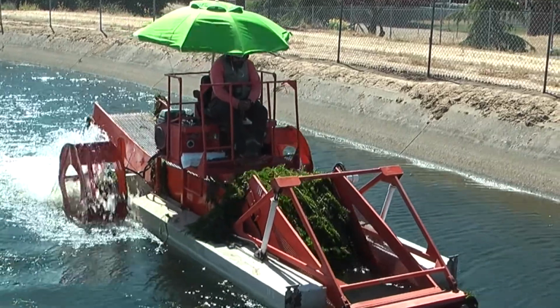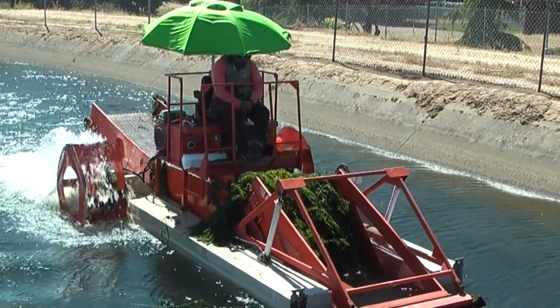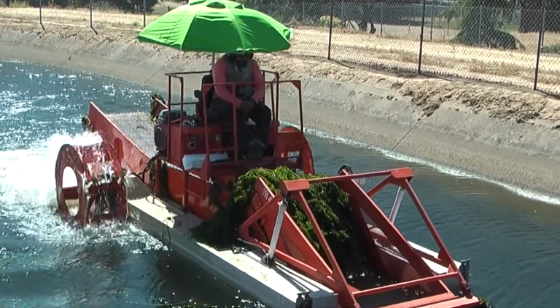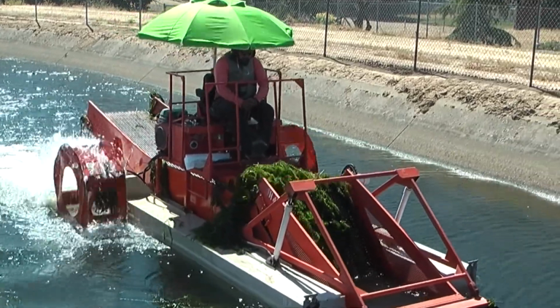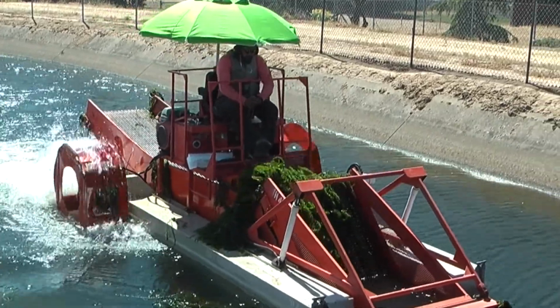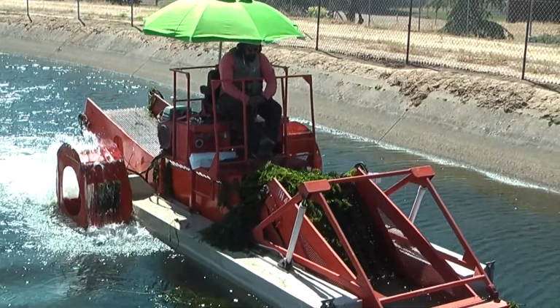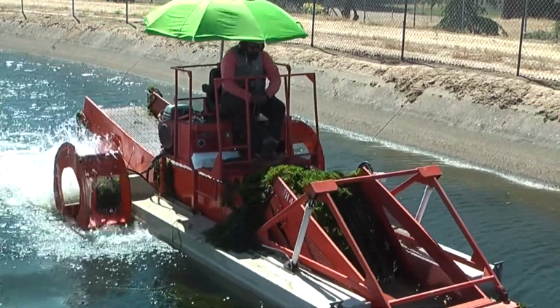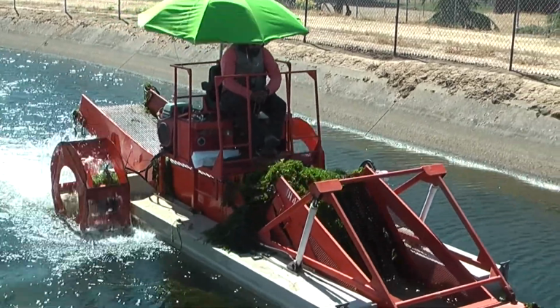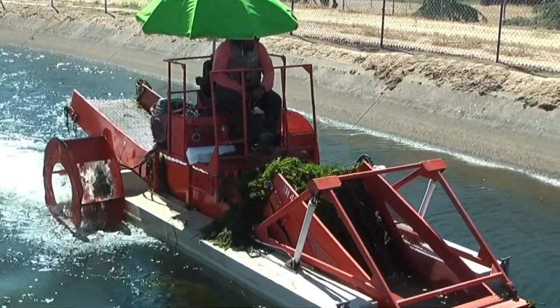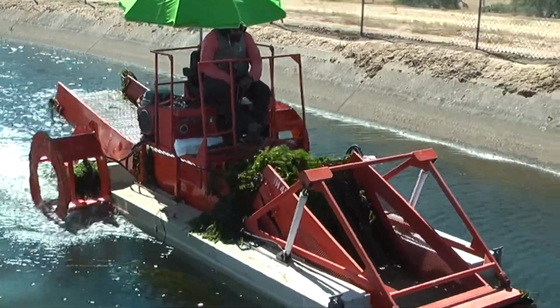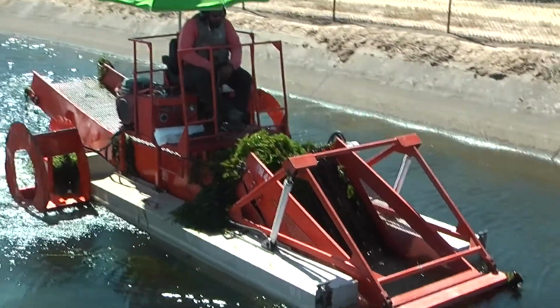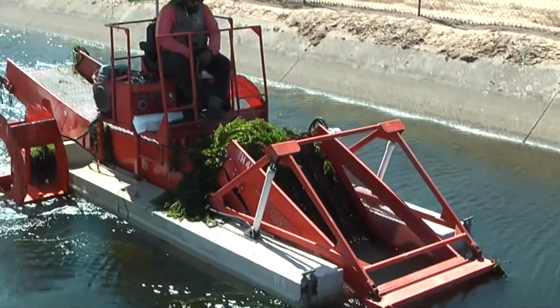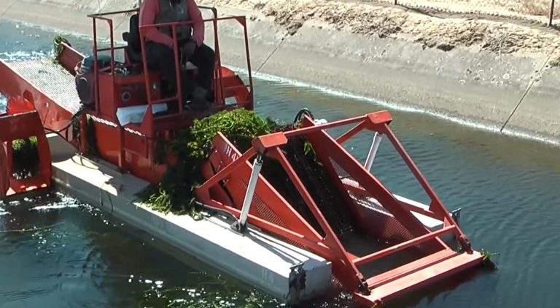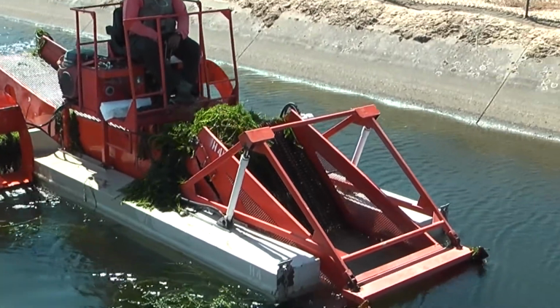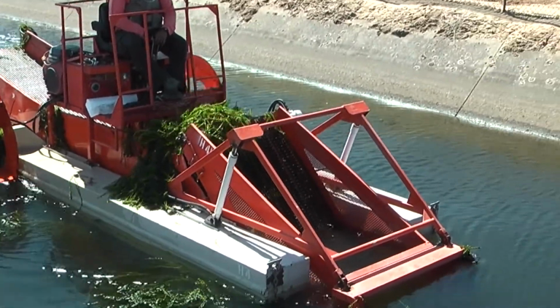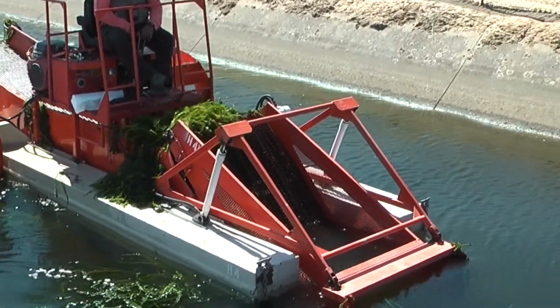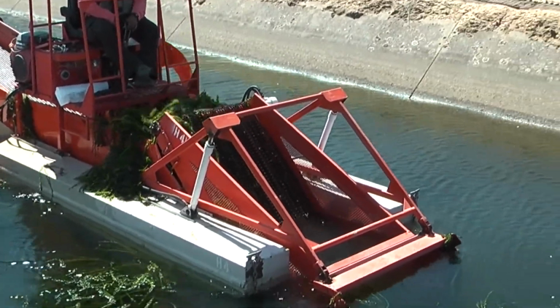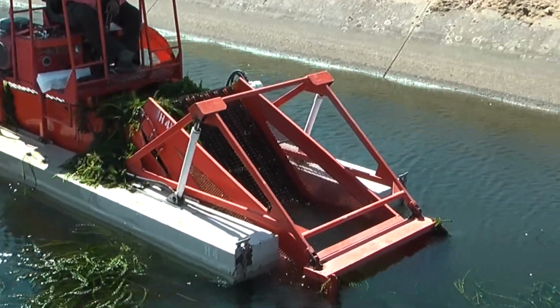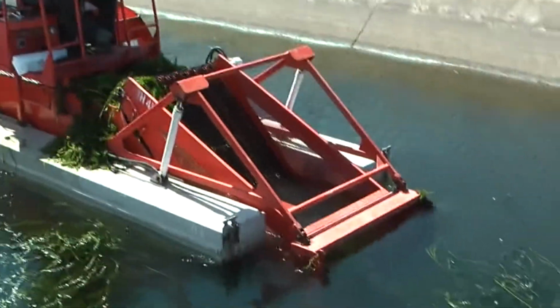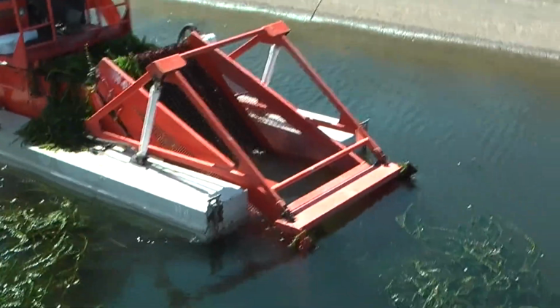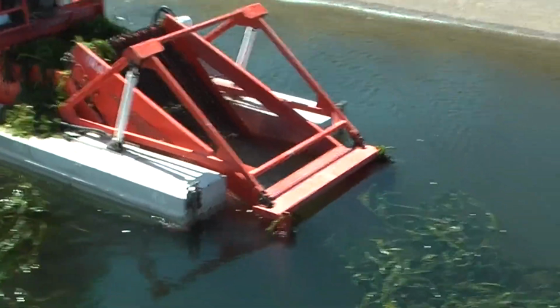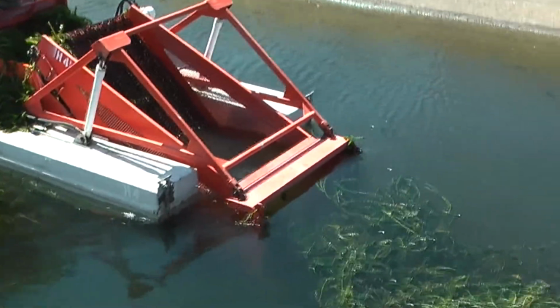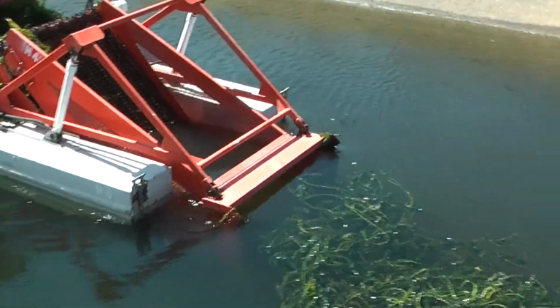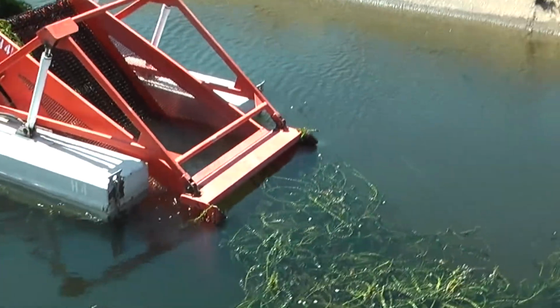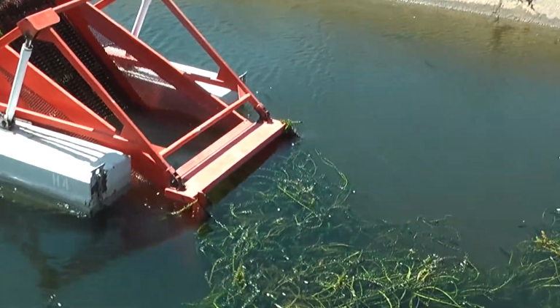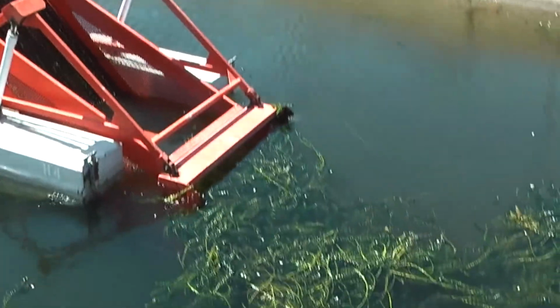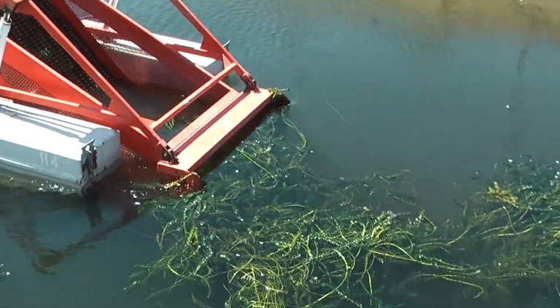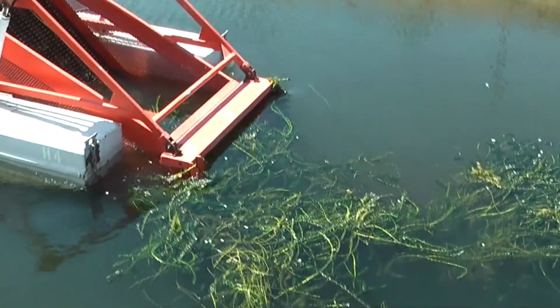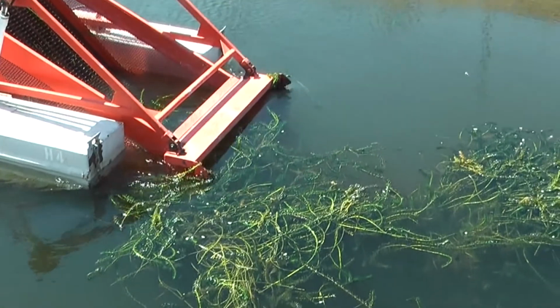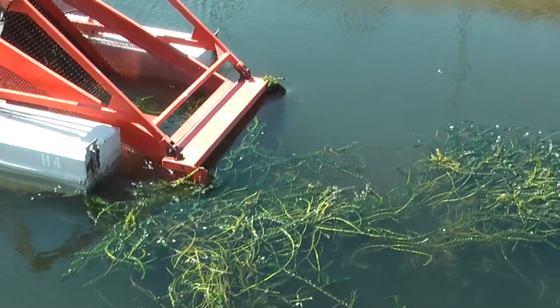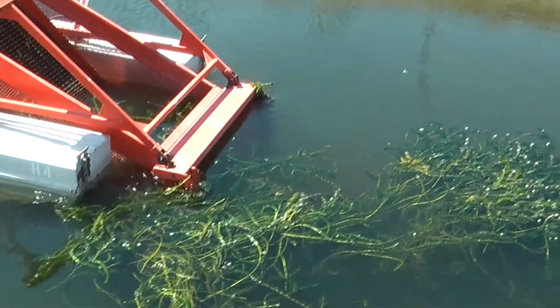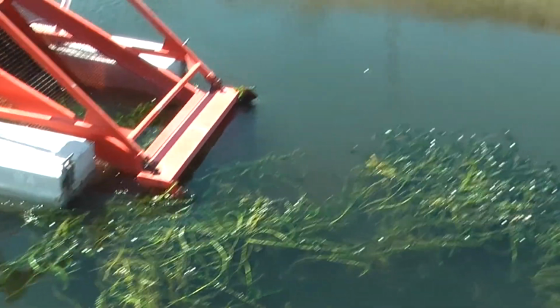Draining the canal is expensive and can also lead to injuries. By trying this harvester, the district hopes to keep the weeds under control and keep employees safe.